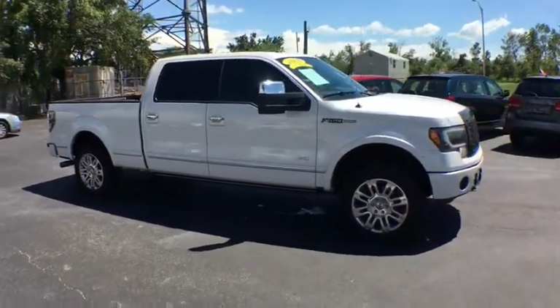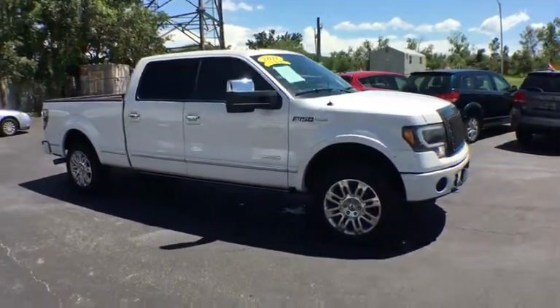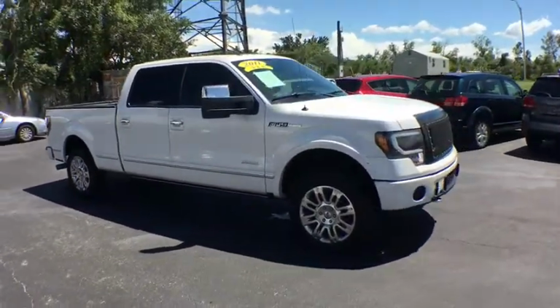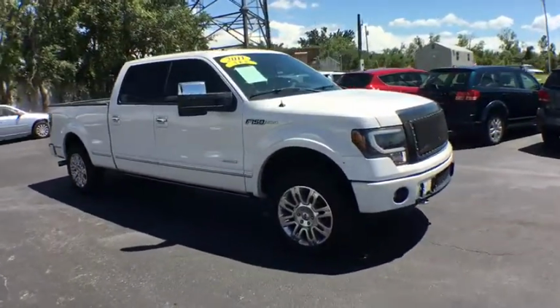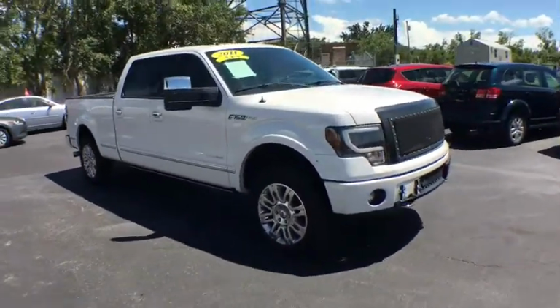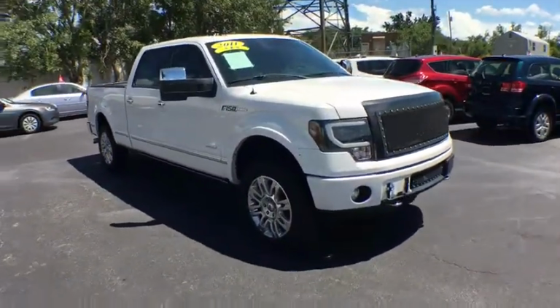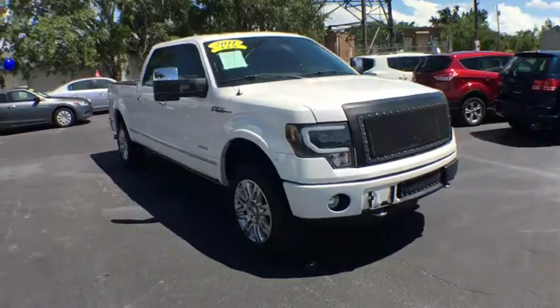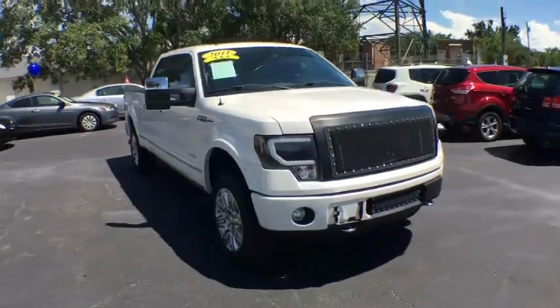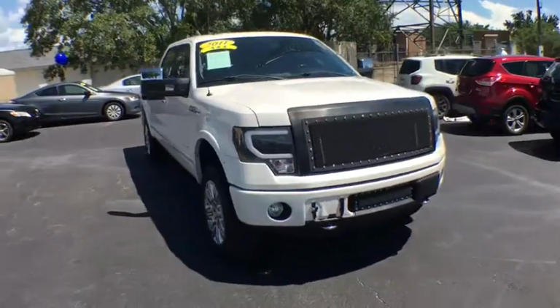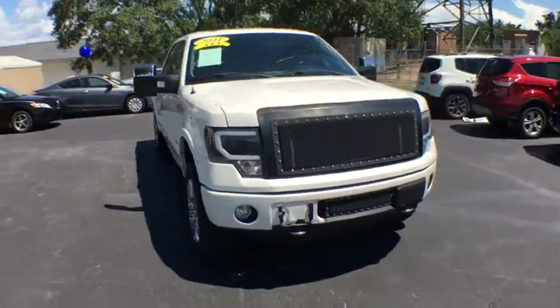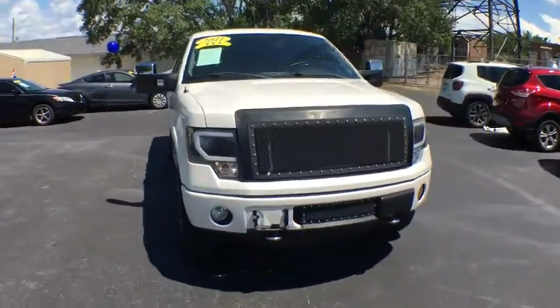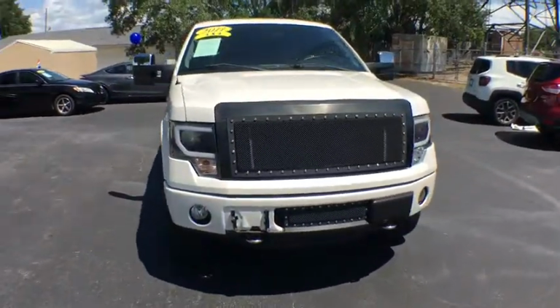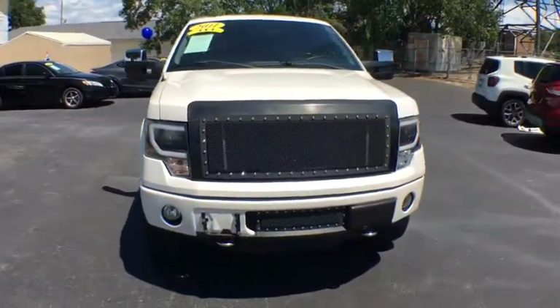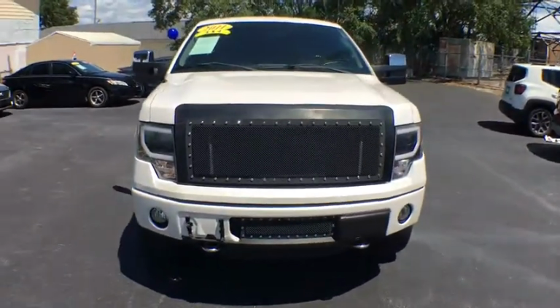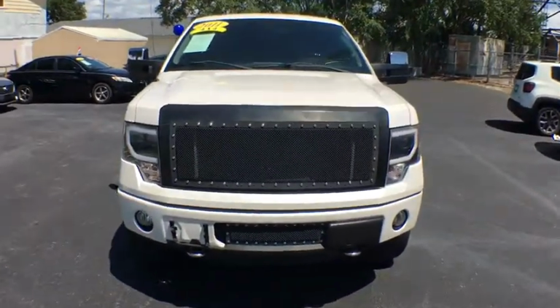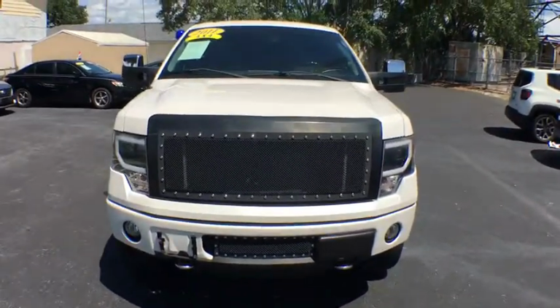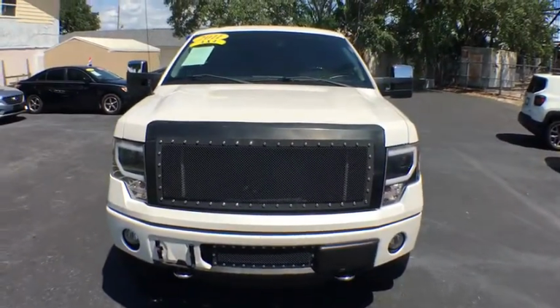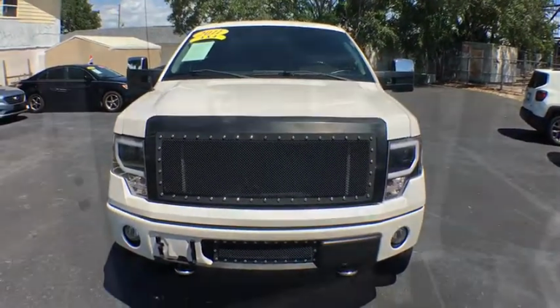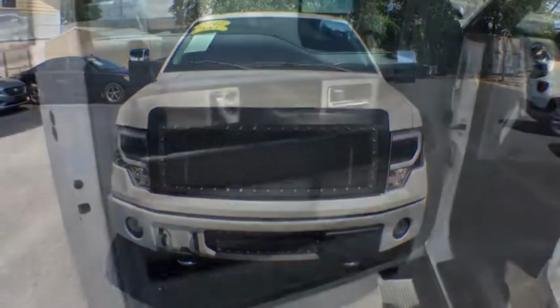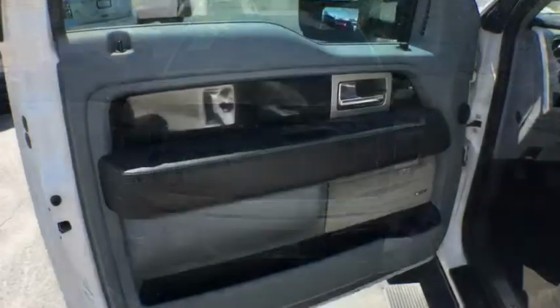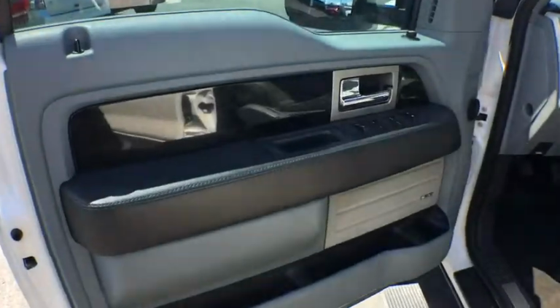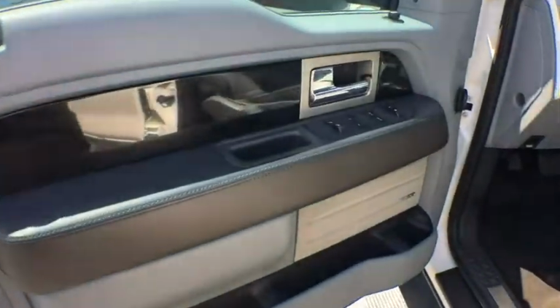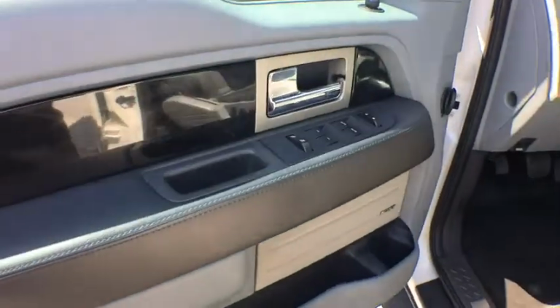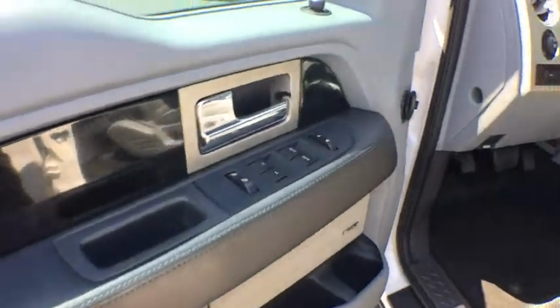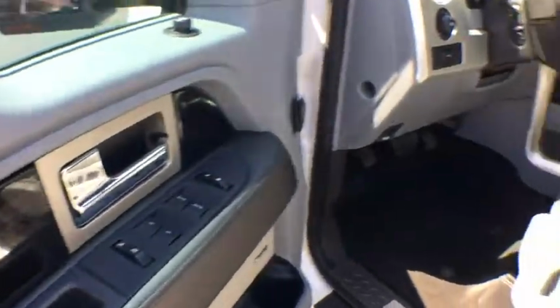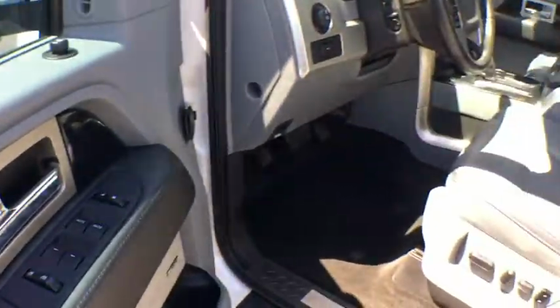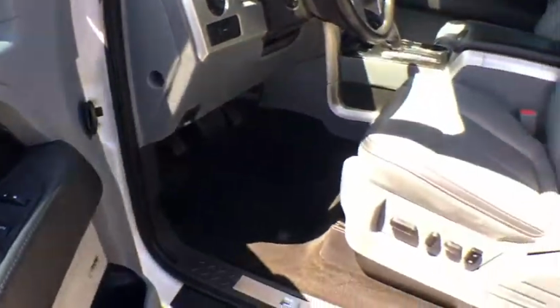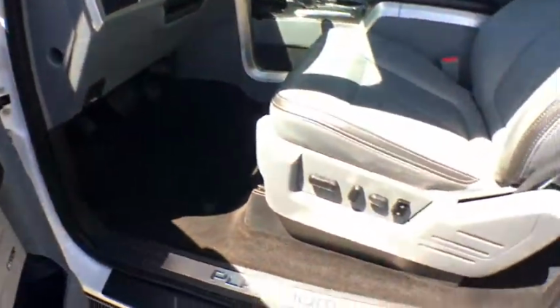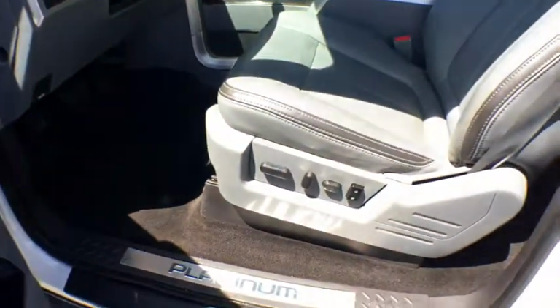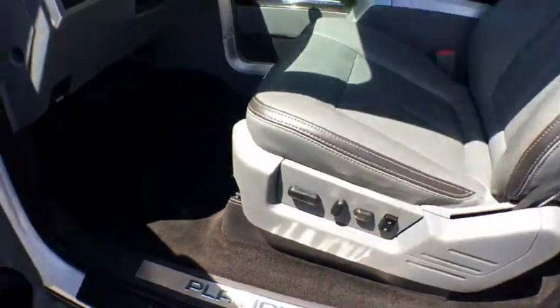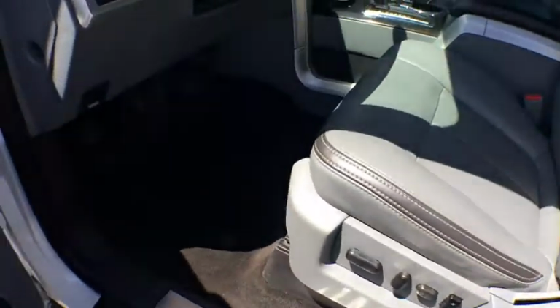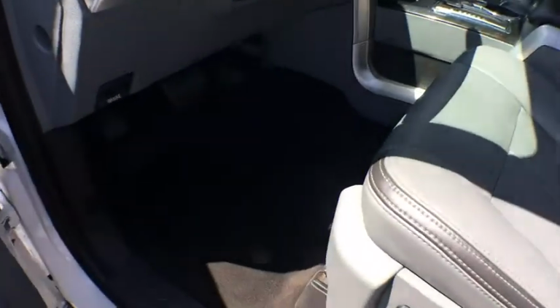Power windows, overhead console, outside temperature gauge, tachometer, cargo area light, map lights, scuff plates, cup holders, dual note horn, tire pressure monitoring system, removable locking tailgate.